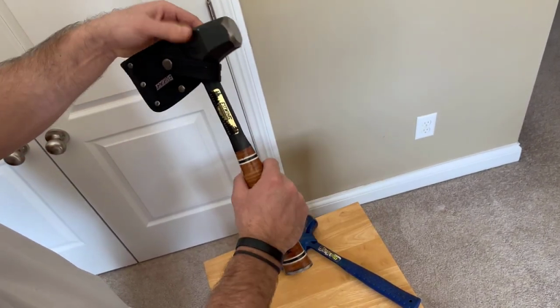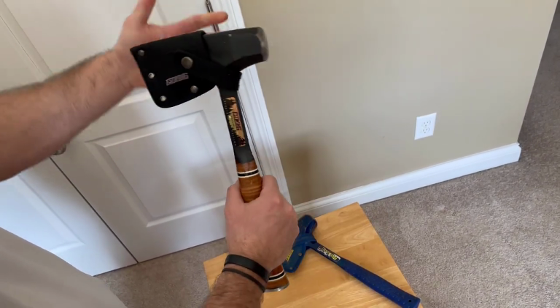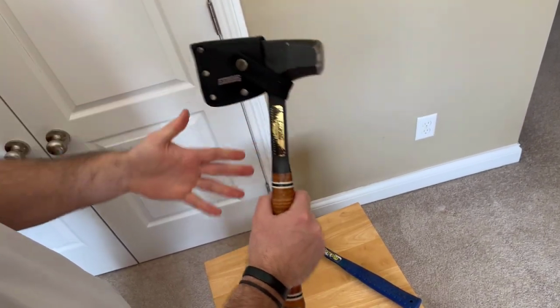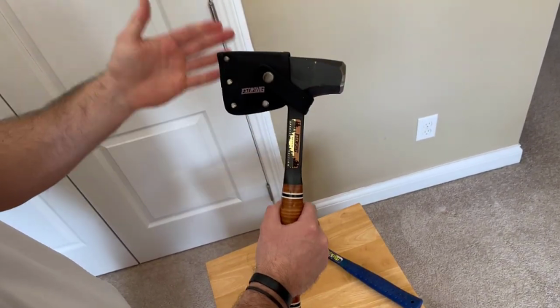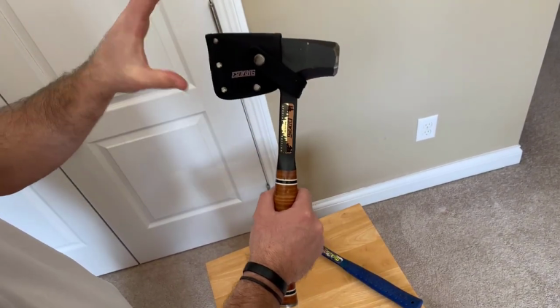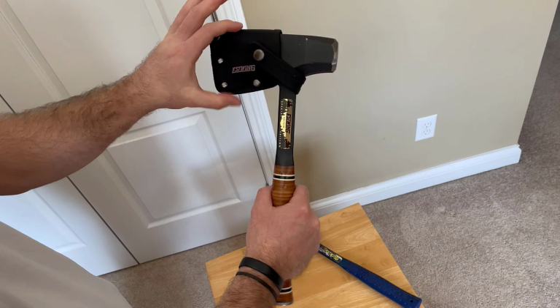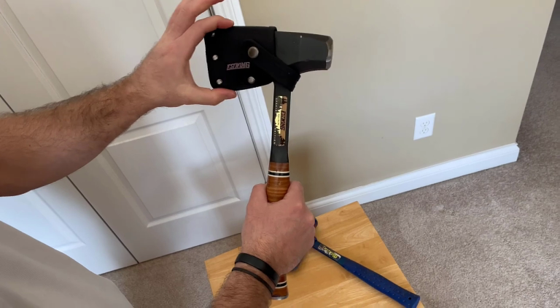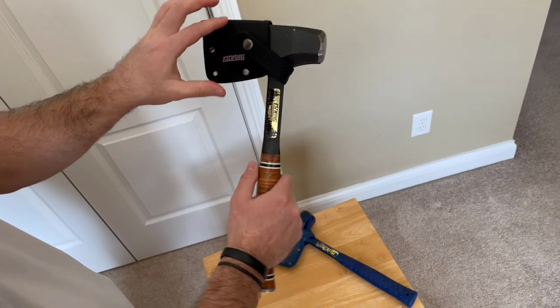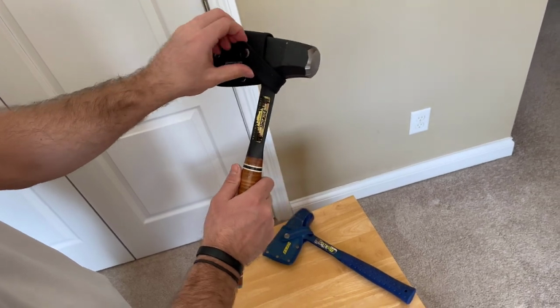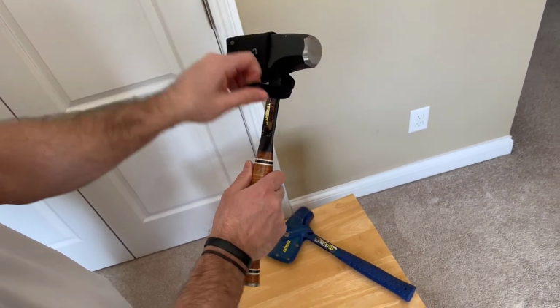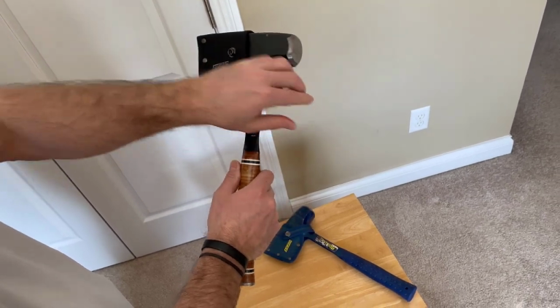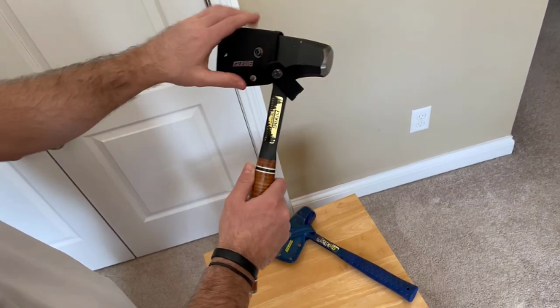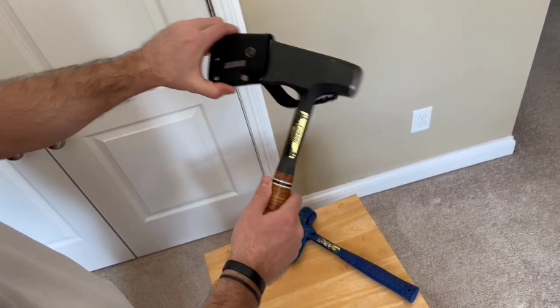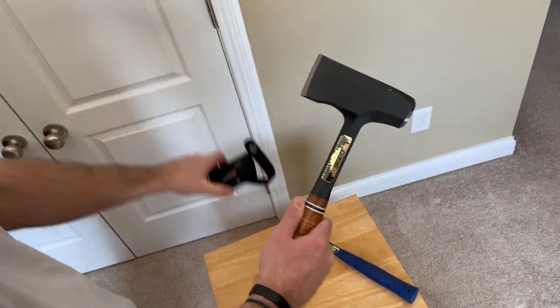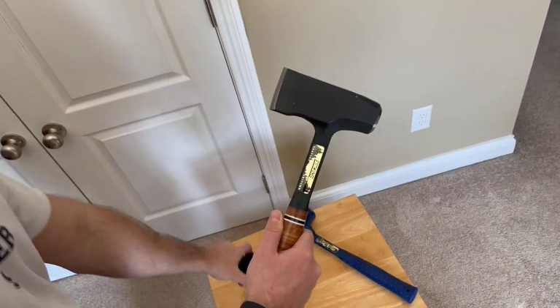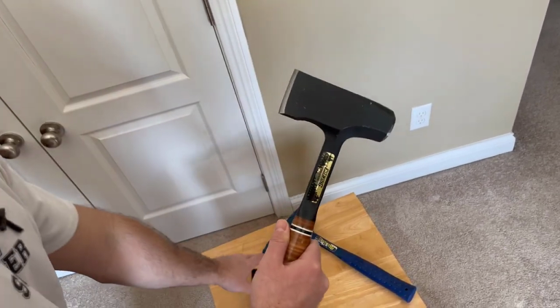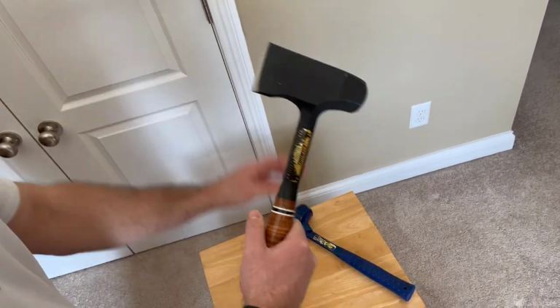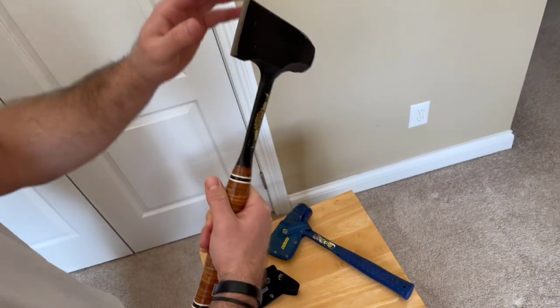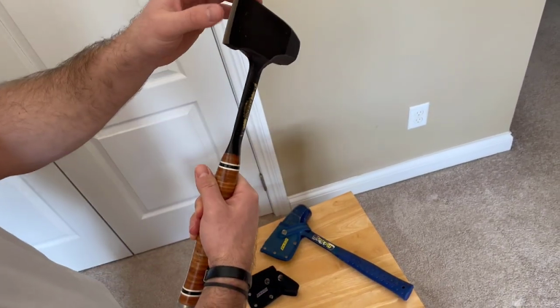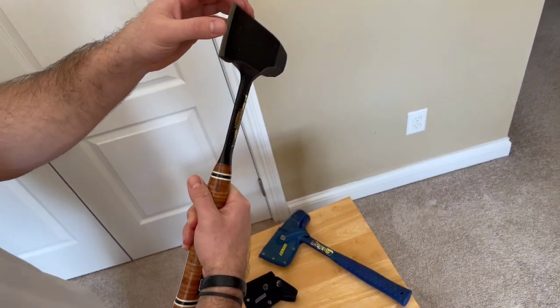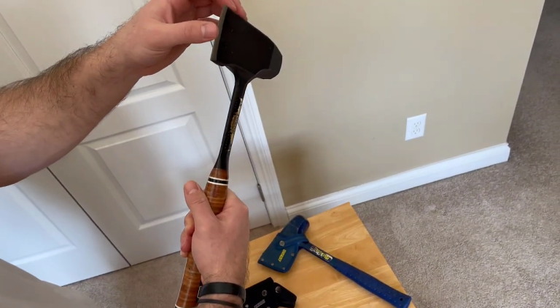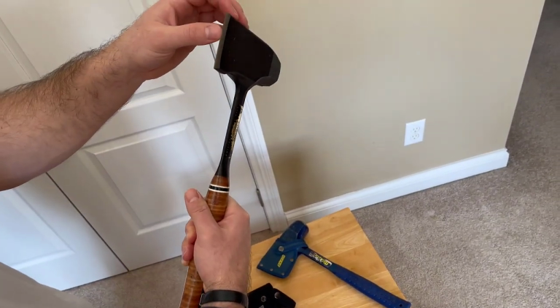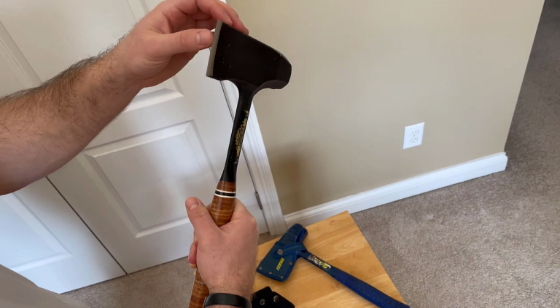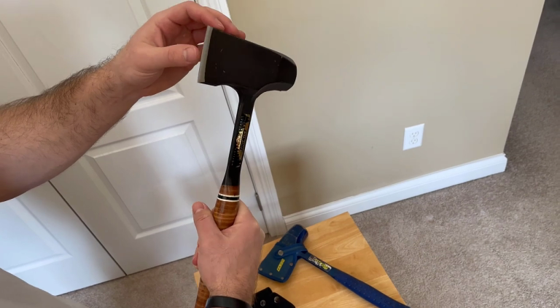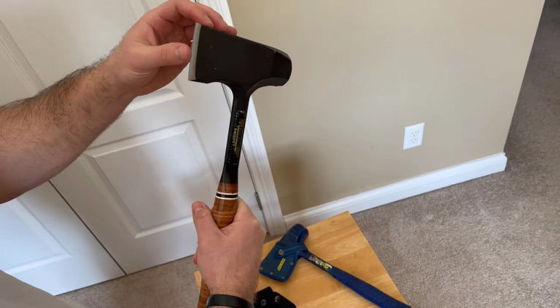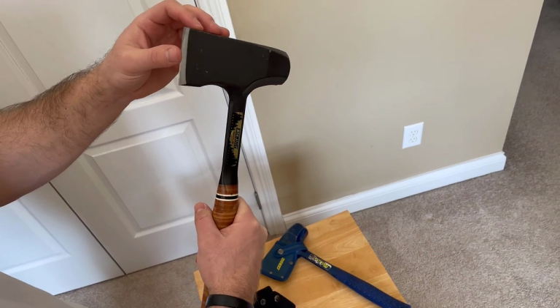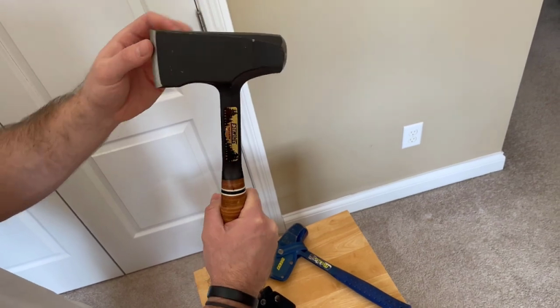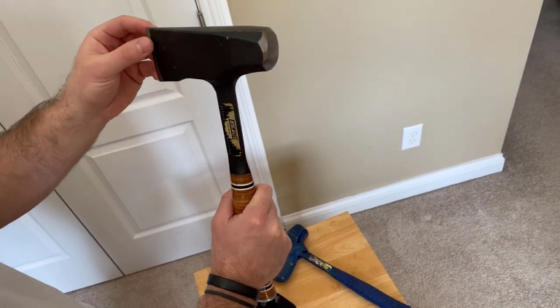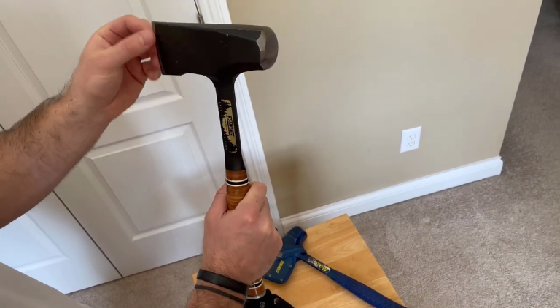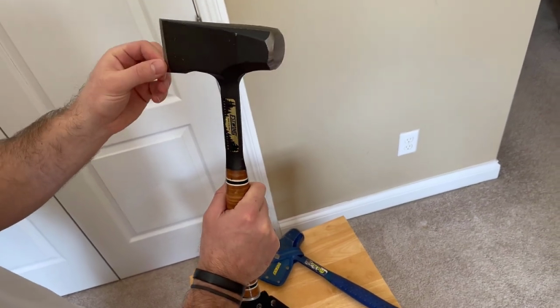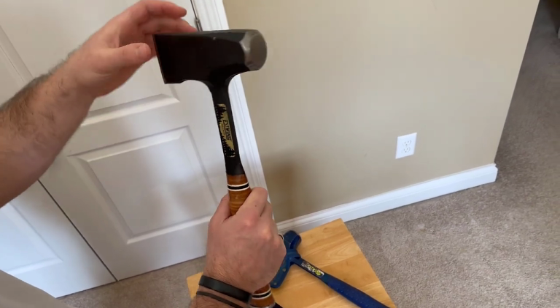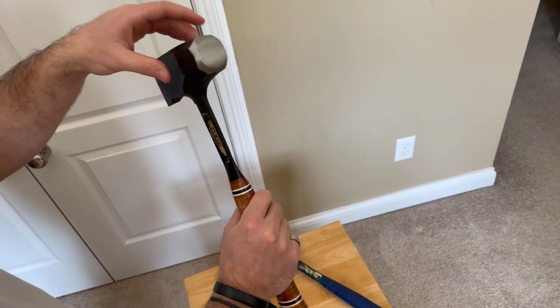Both of them come with the cover right here that you can just unbutton like that. And this thing is really sharp right out of the box — it's hand sharpened, which is really nice.